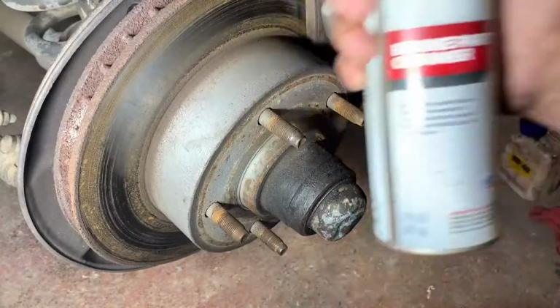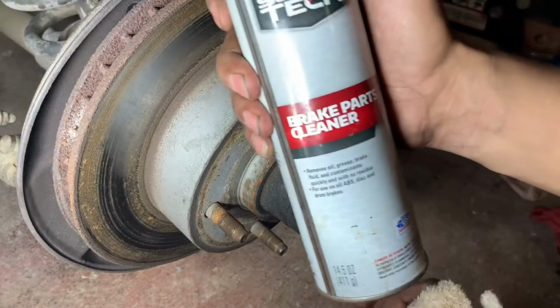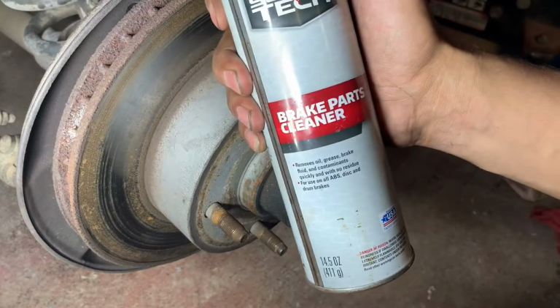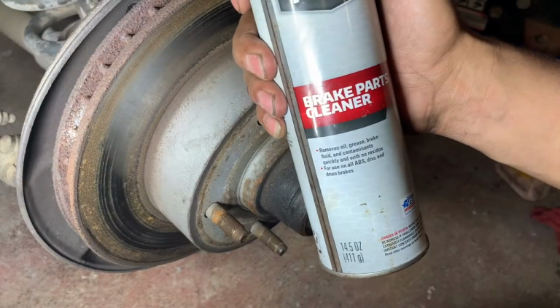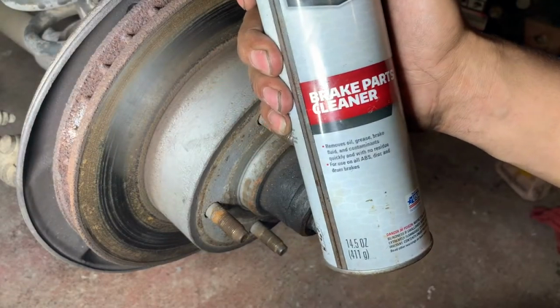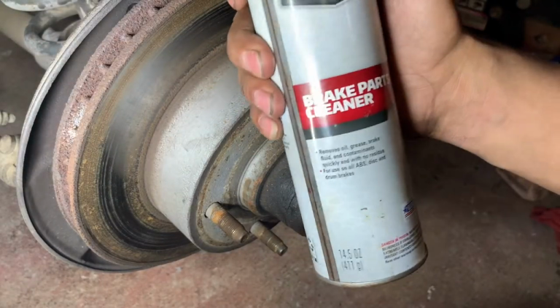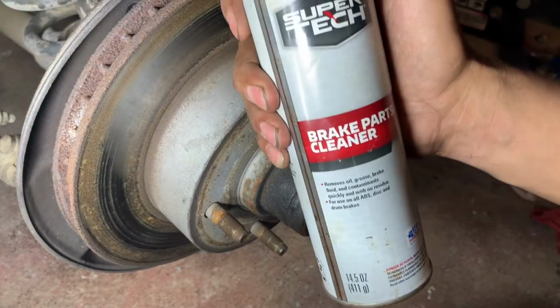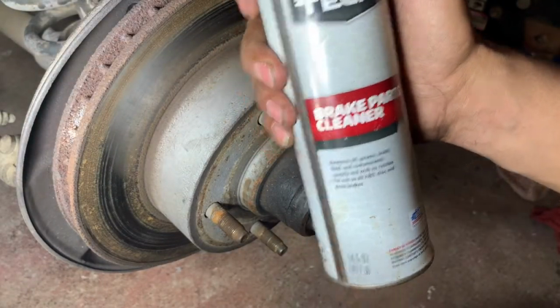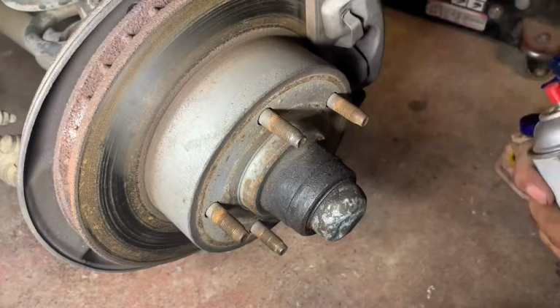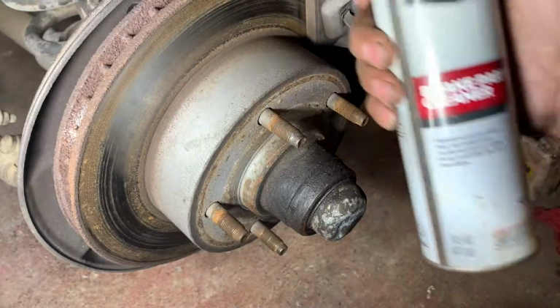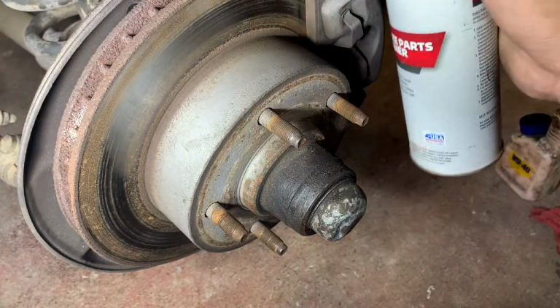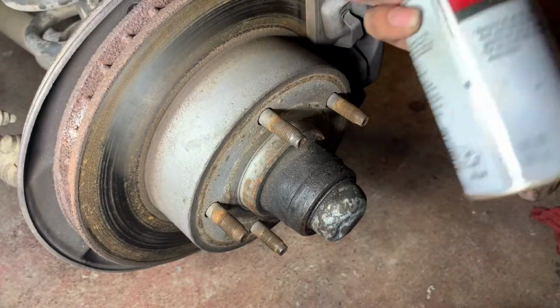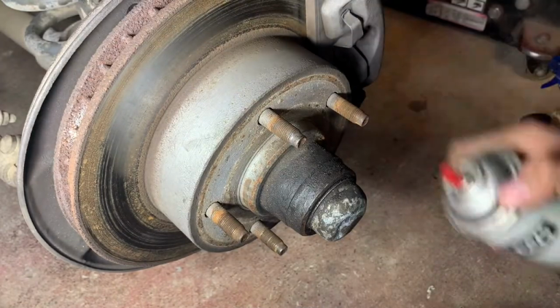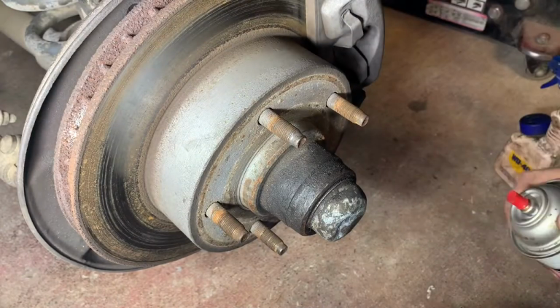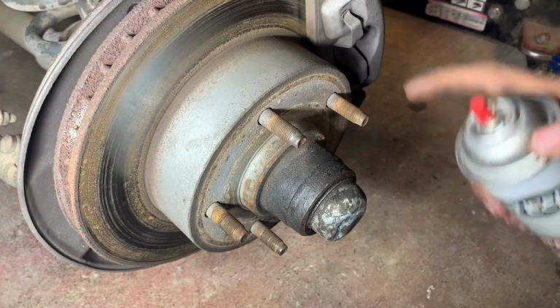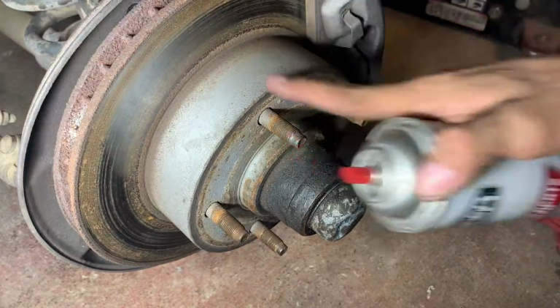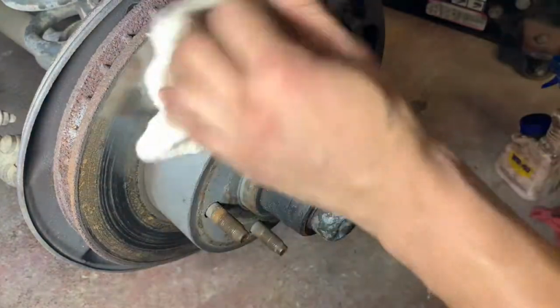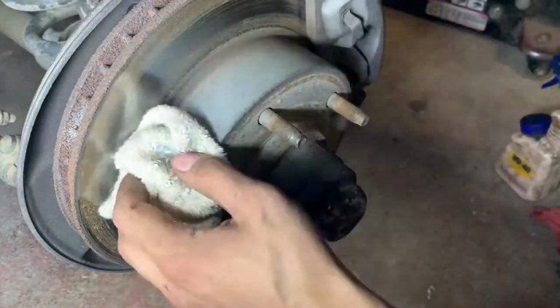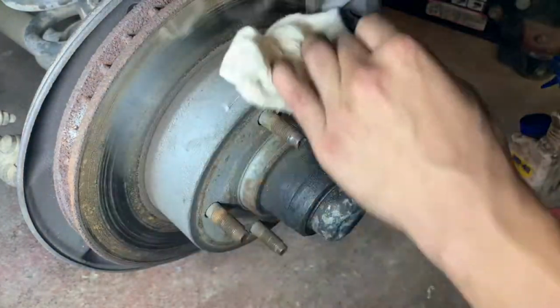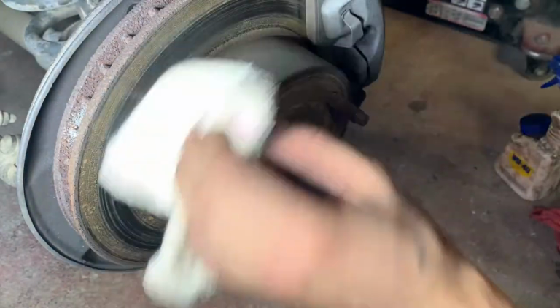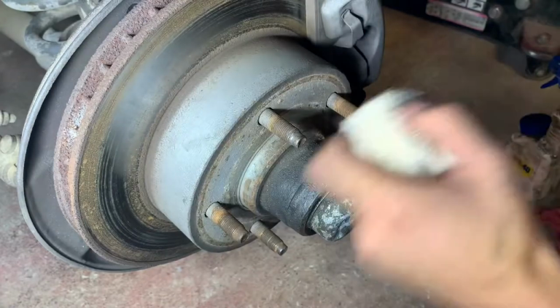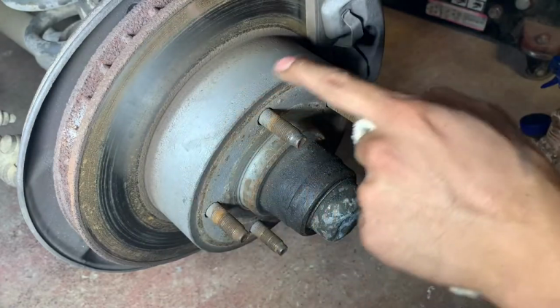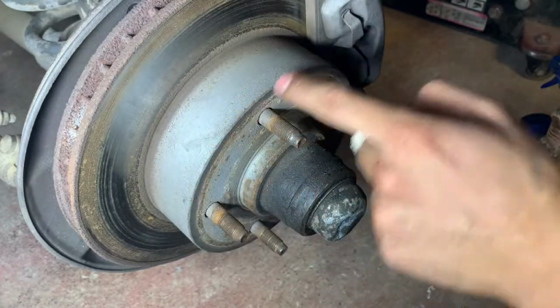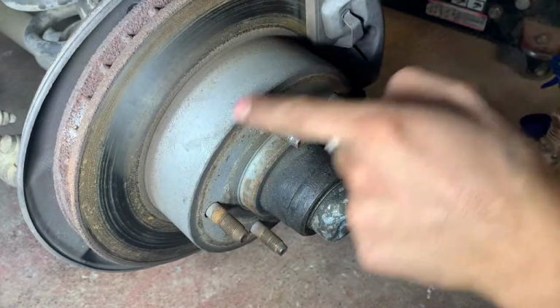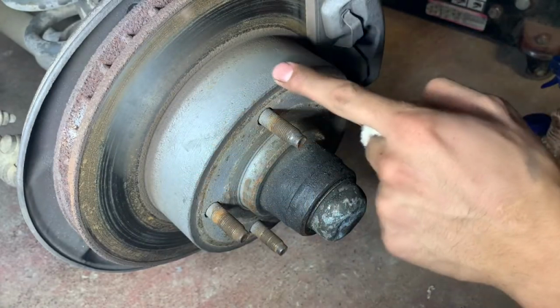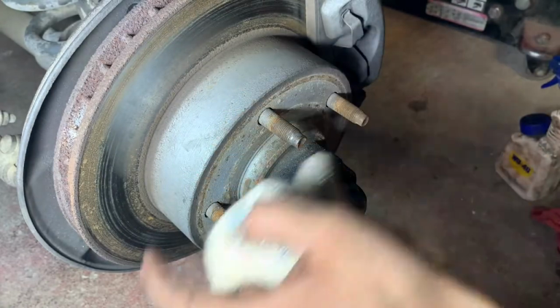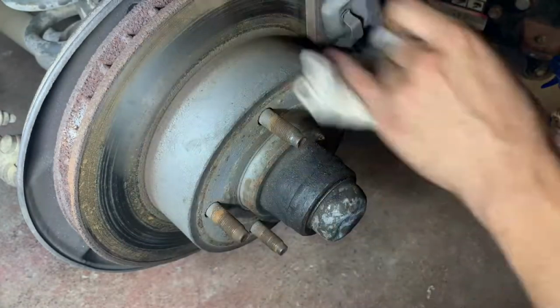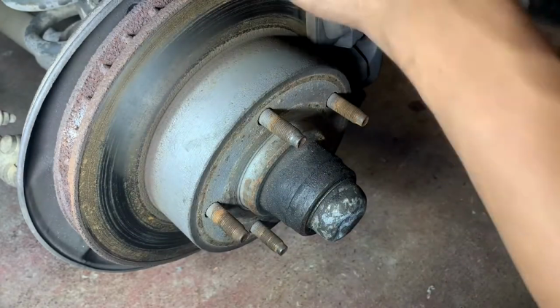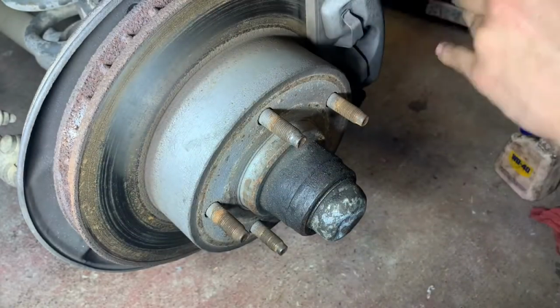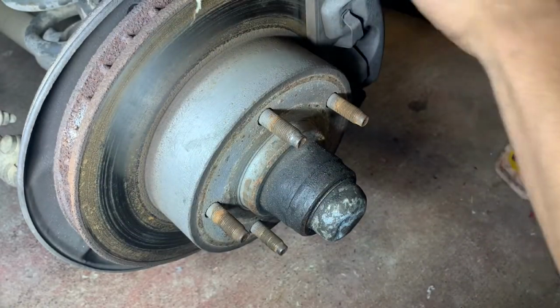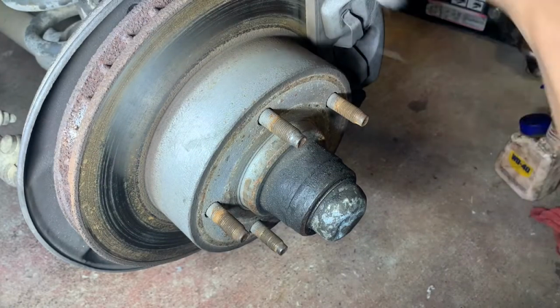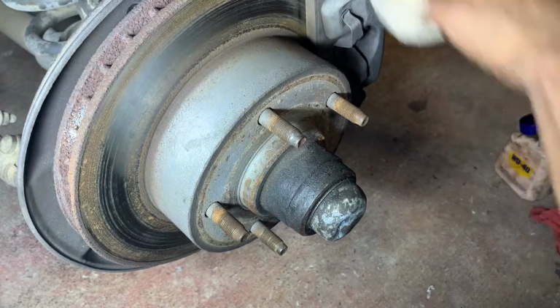Before I put the wheel back on, I'm going to go ahead and clean it with some brake cleaner so I can go ahead and paint it, because as I can see it's getting rusty.